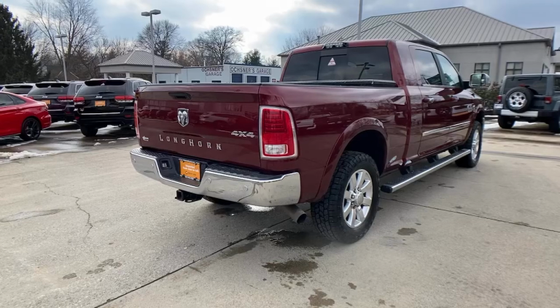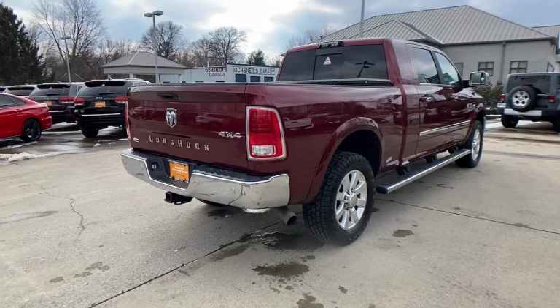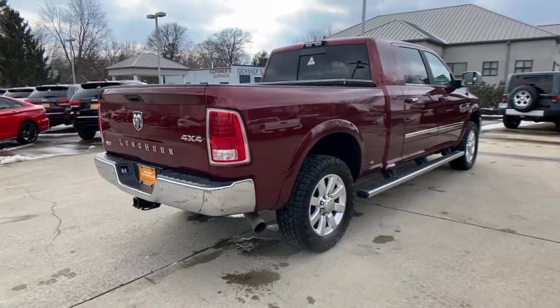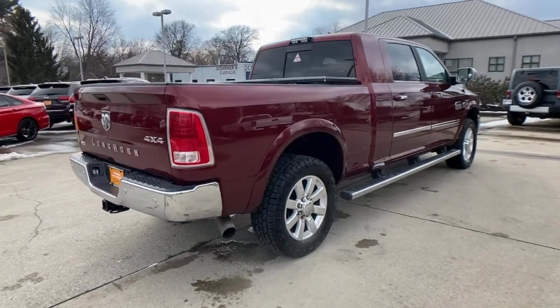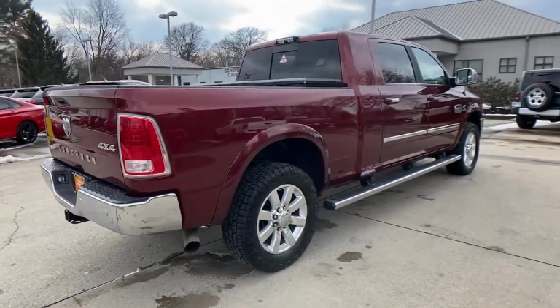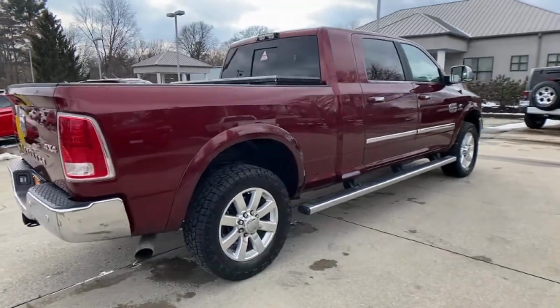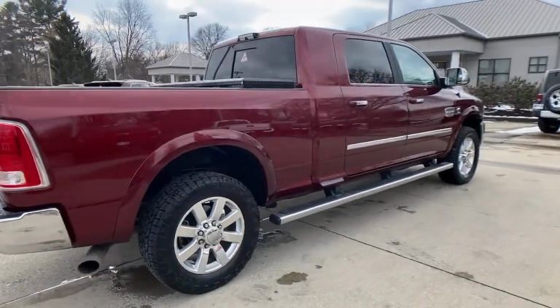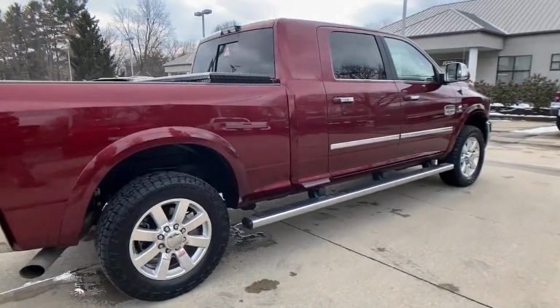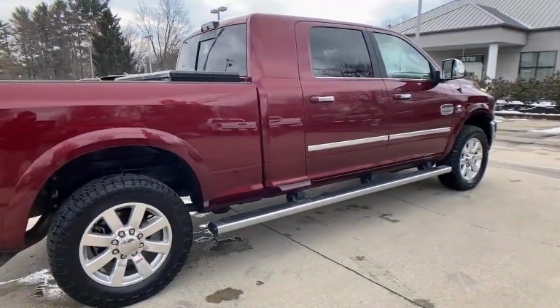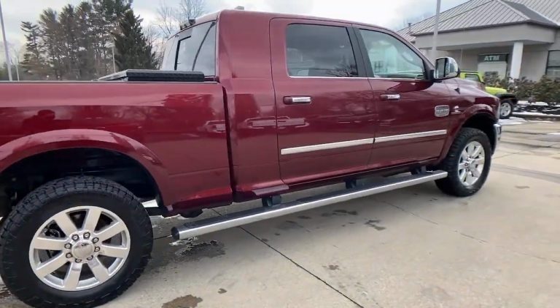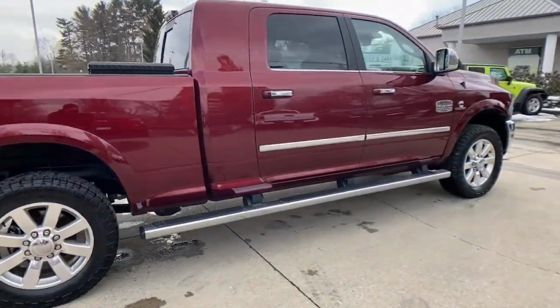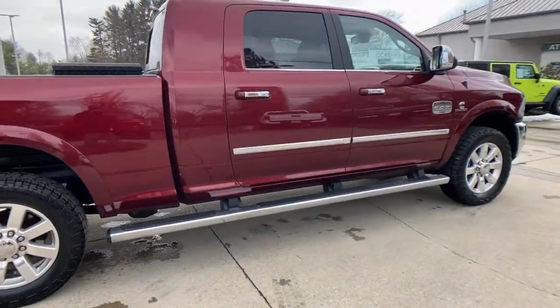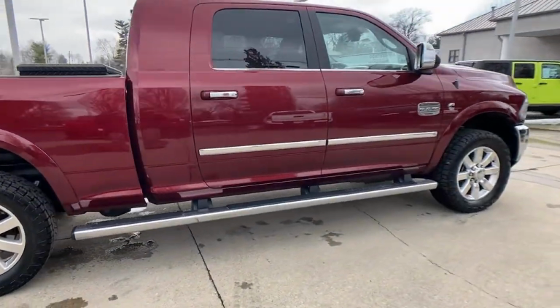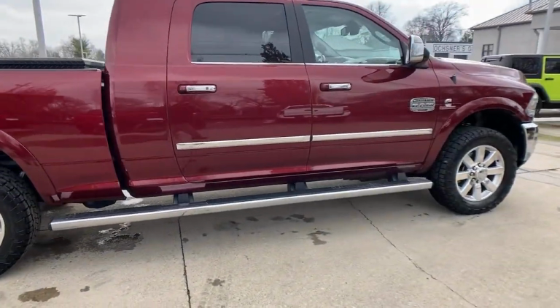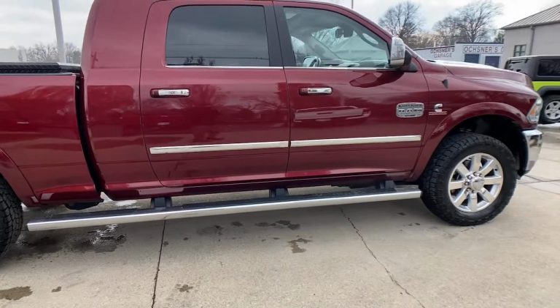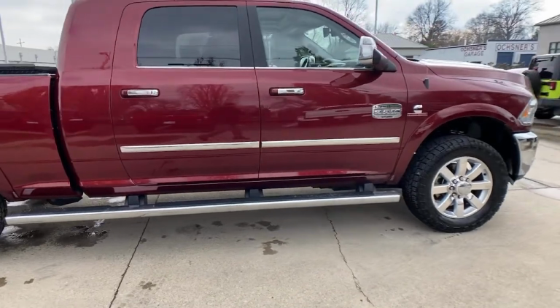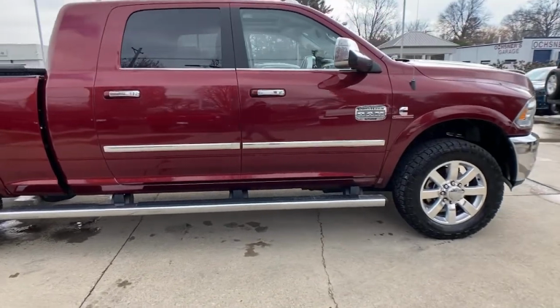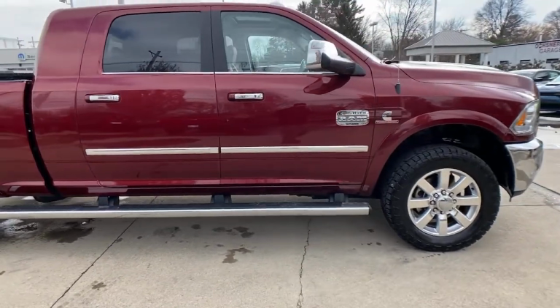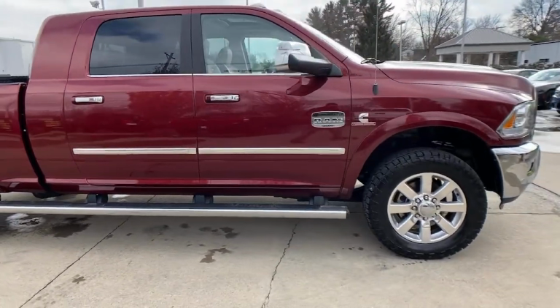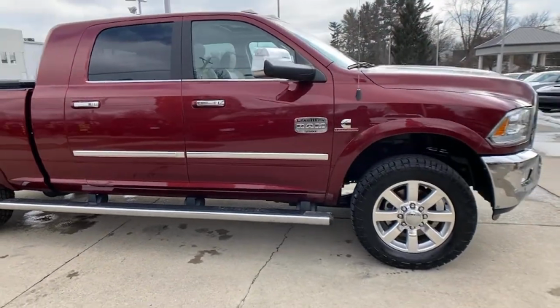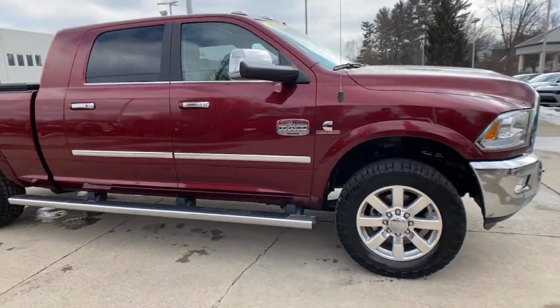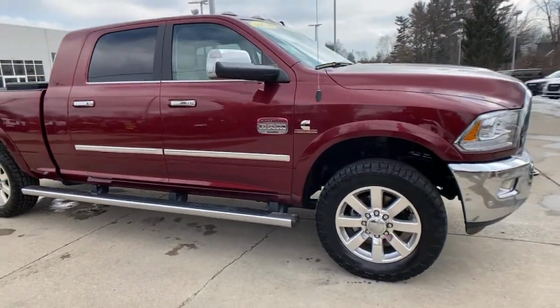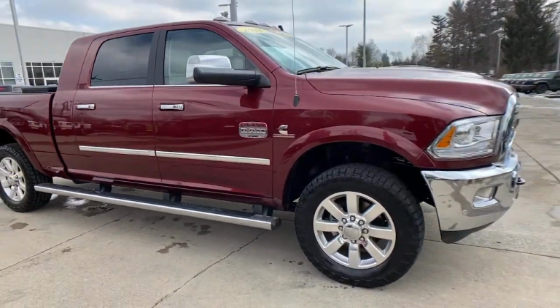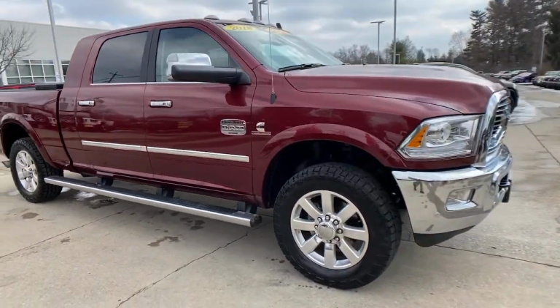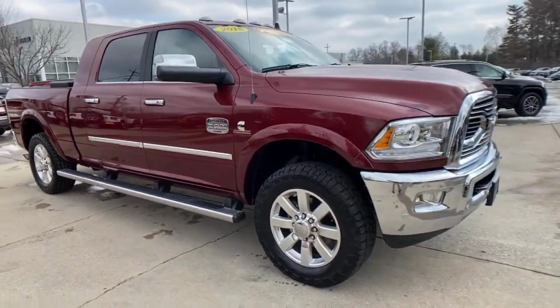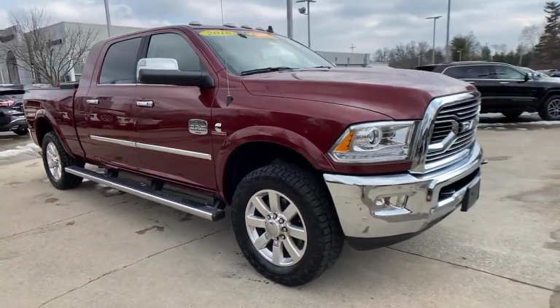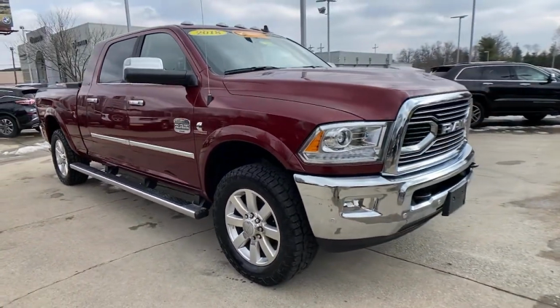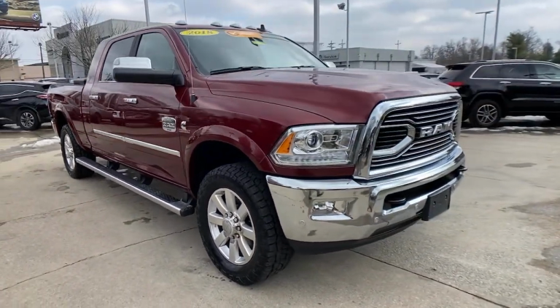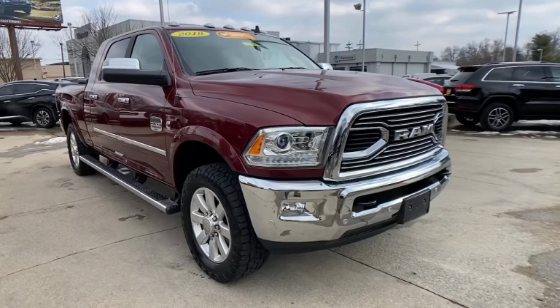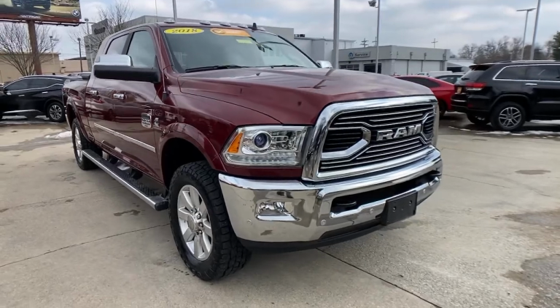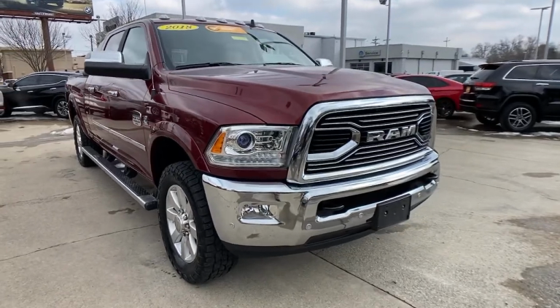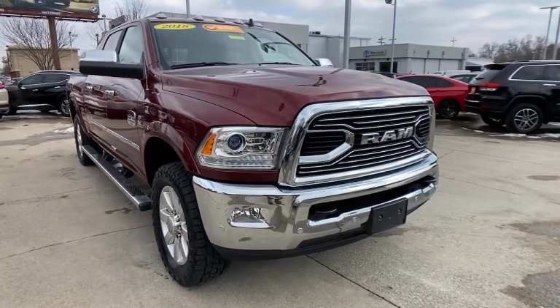The Ram 2500 delivers heavy-duty capability, sophisticated style, rugged strength, and technology that keeps you safe and connected. These are just some of the great options this vehicle comes with.